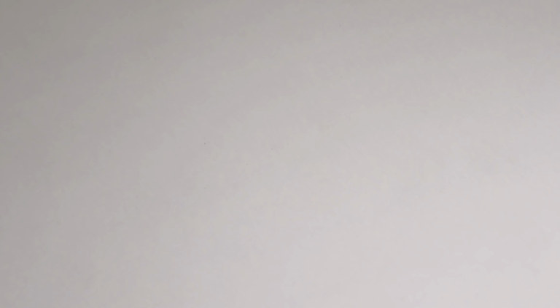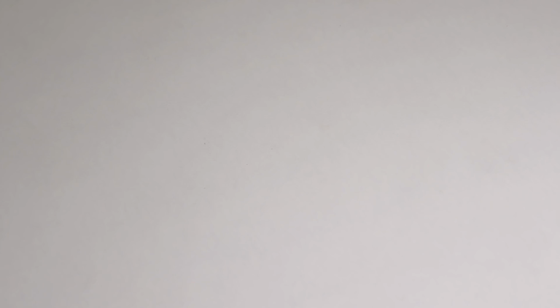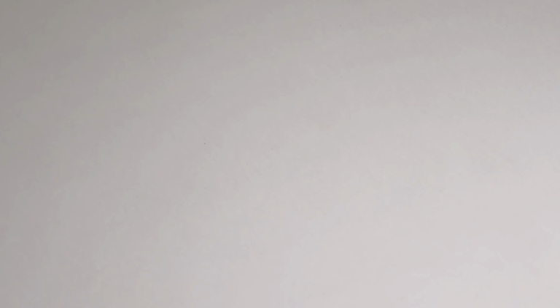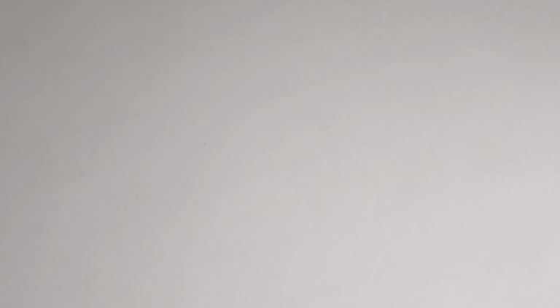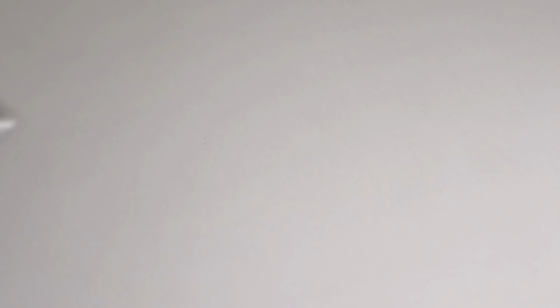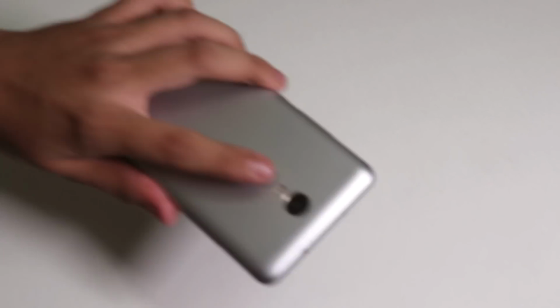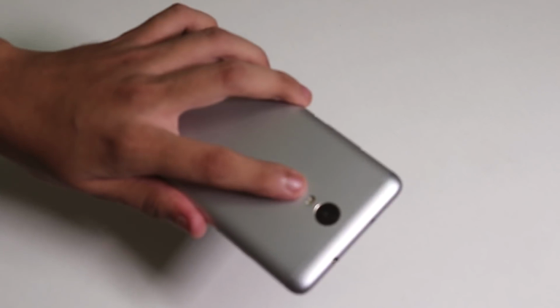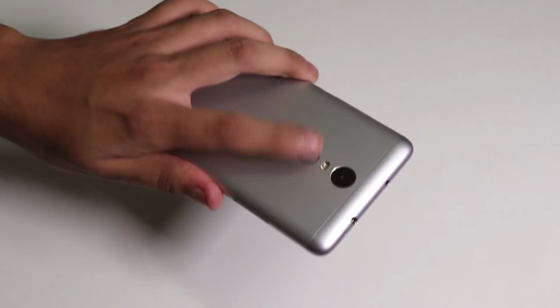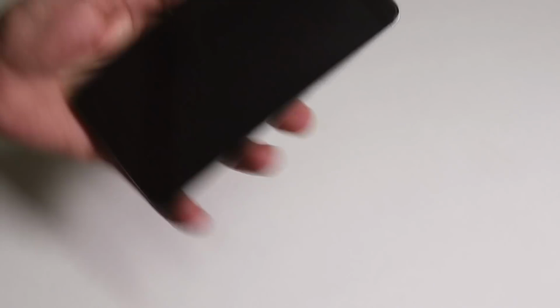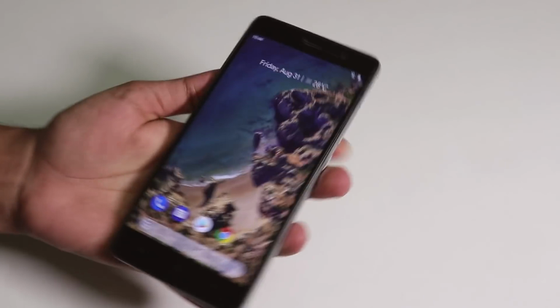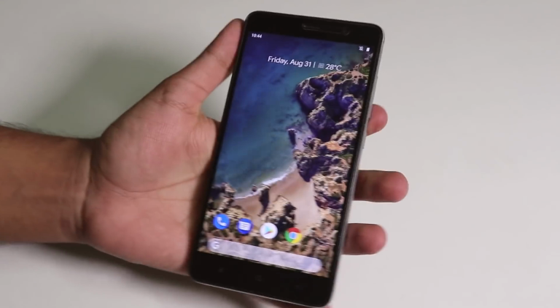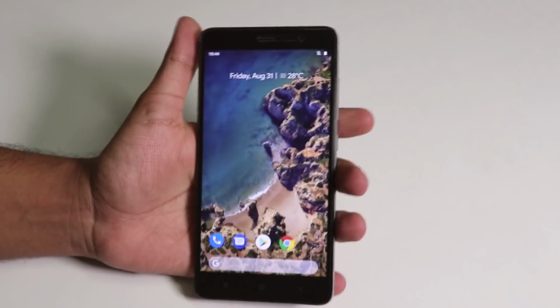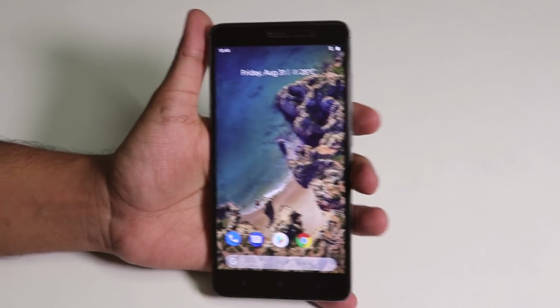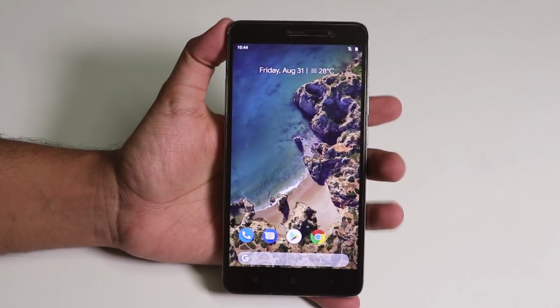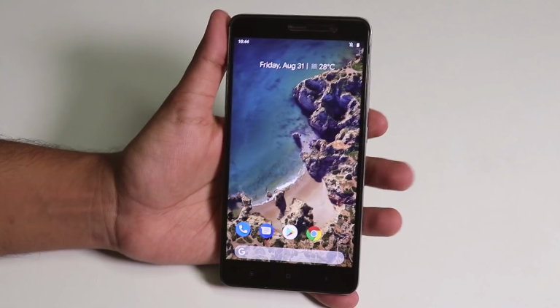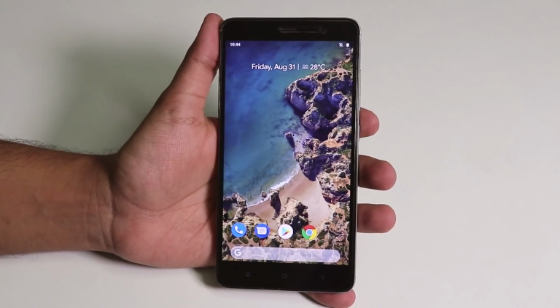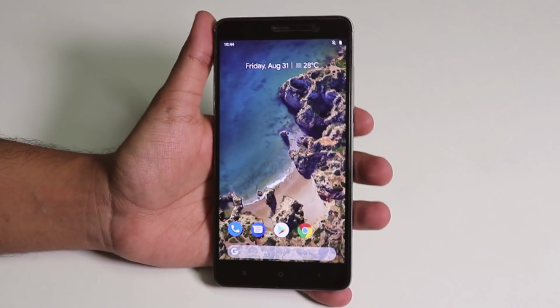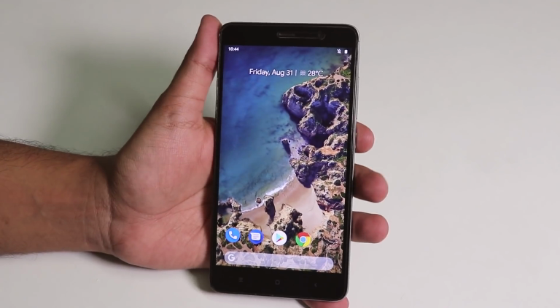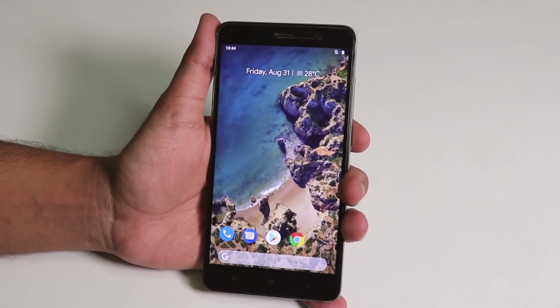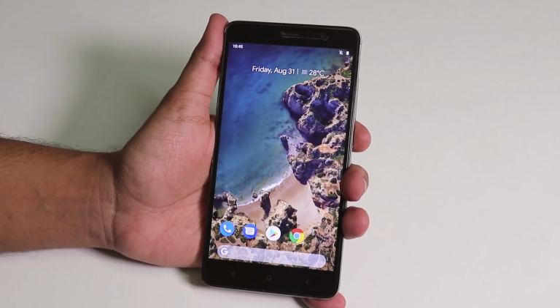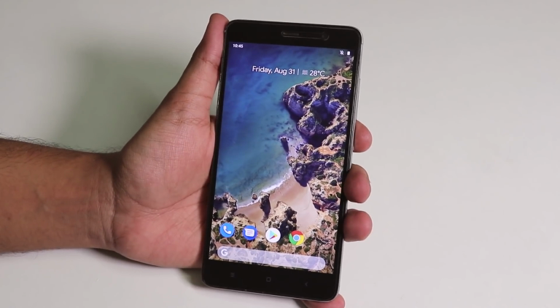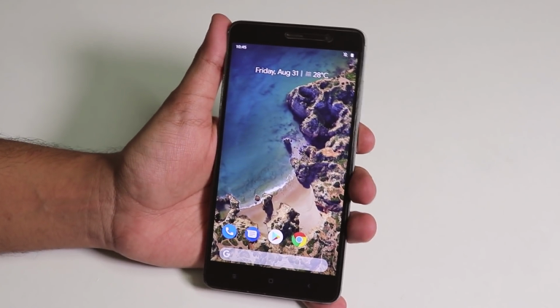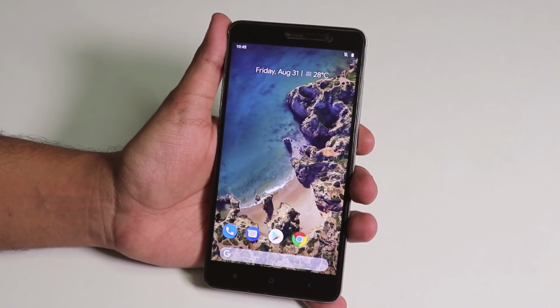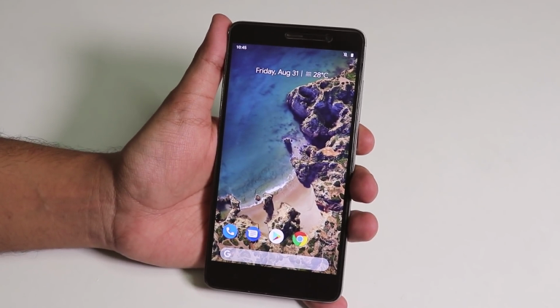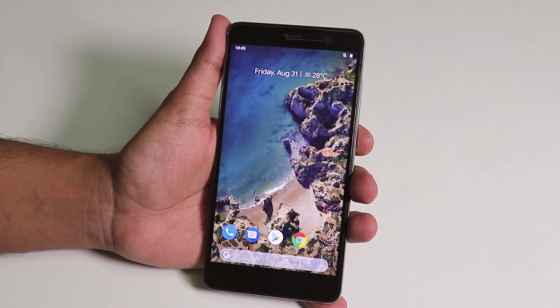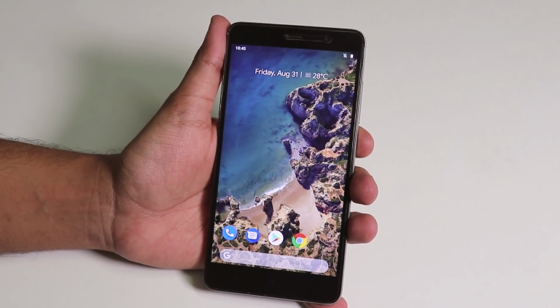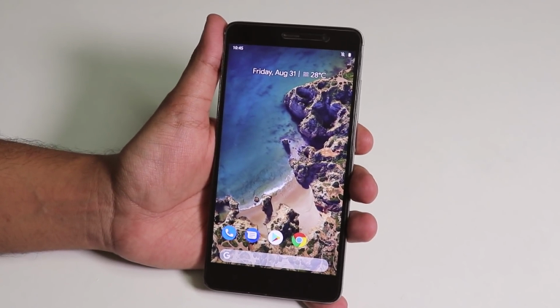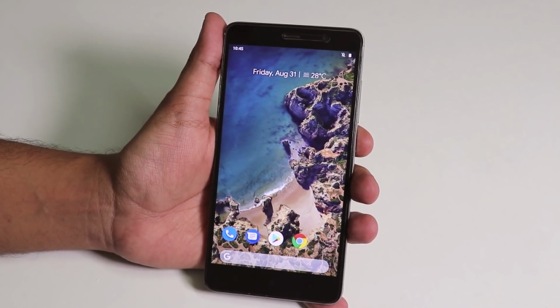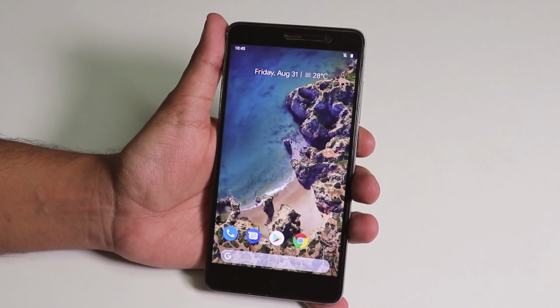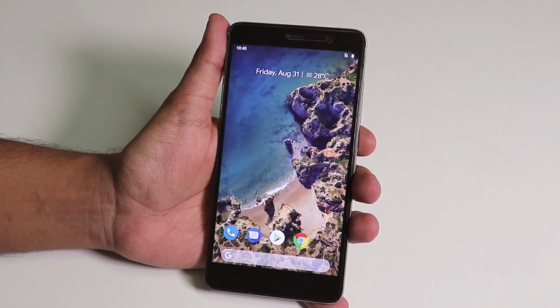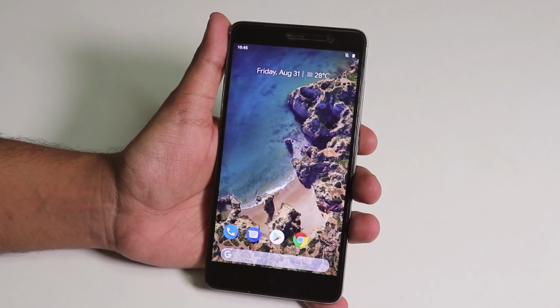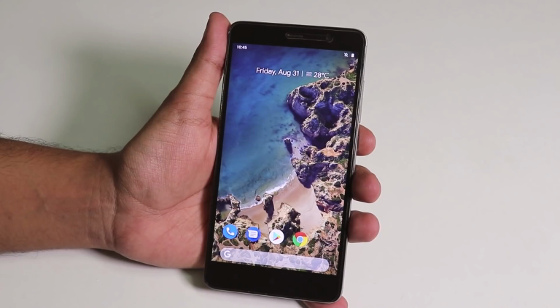What is up guys, this is Tiro back with another video. Today I'm going to be showing you the first build of the official Pixel Experience ROM on the Redmi Note 3, based on Android Pie.